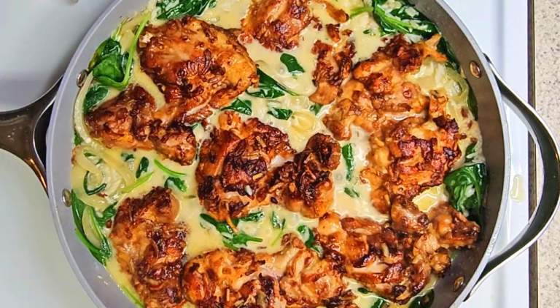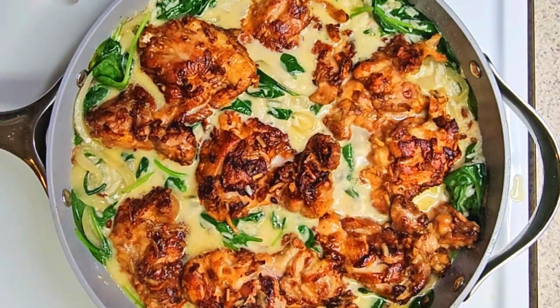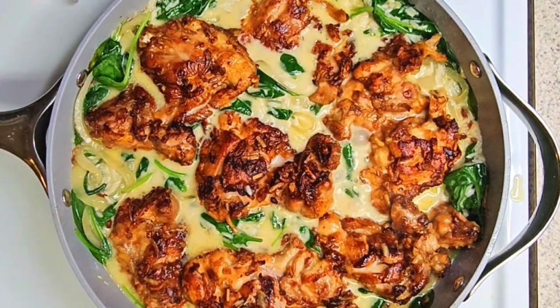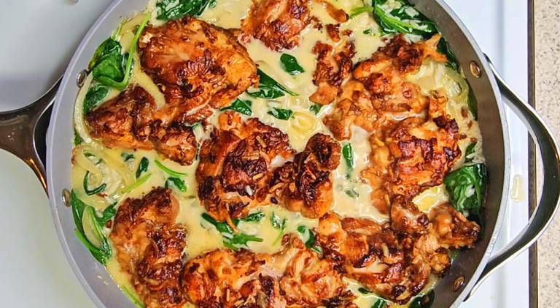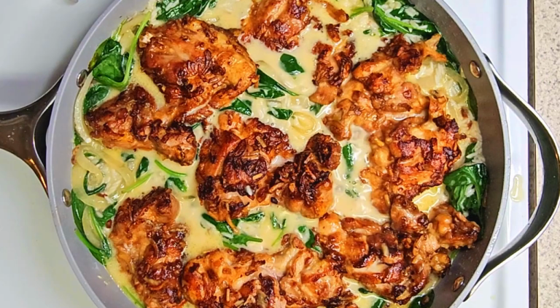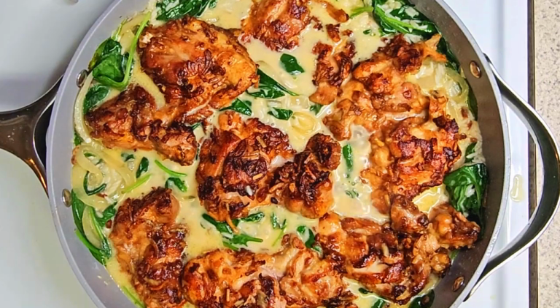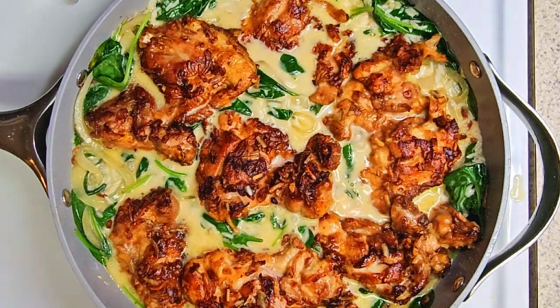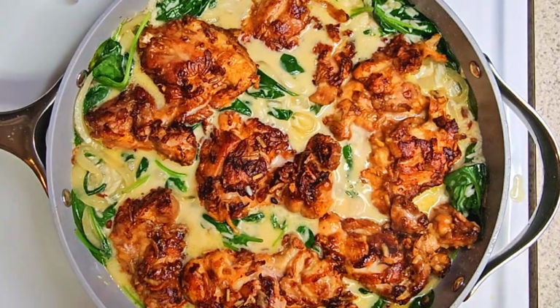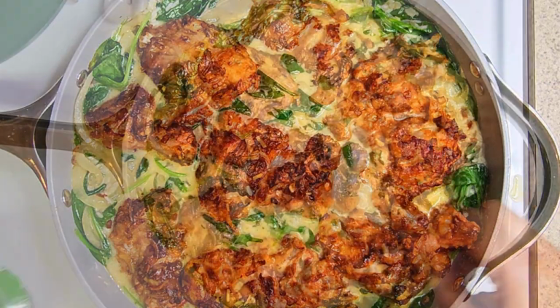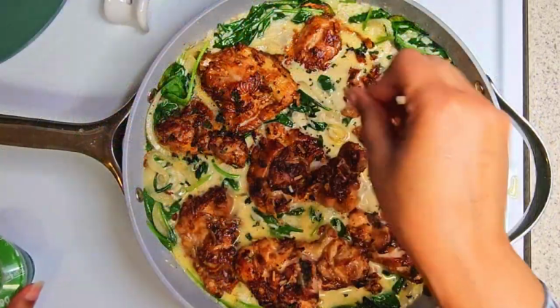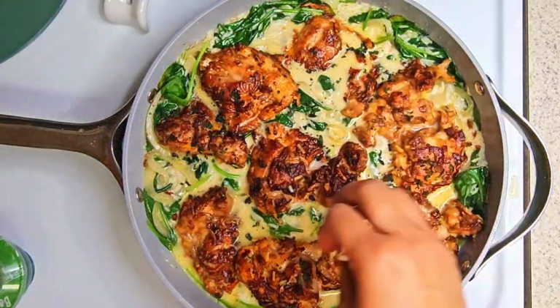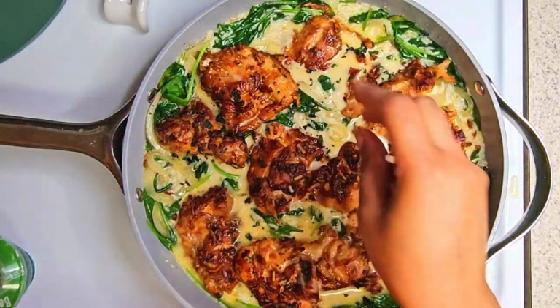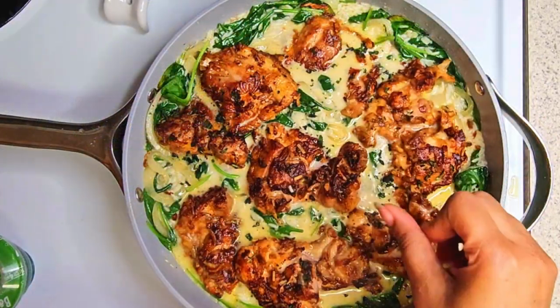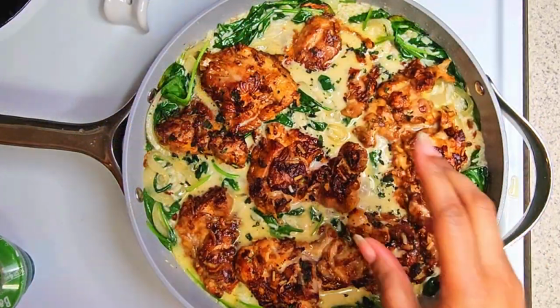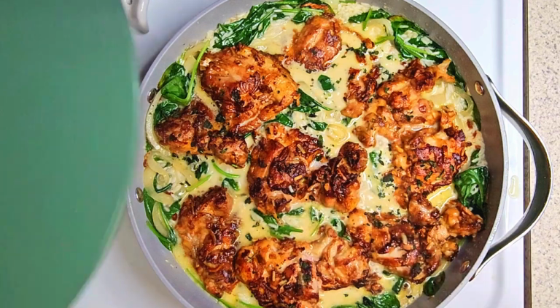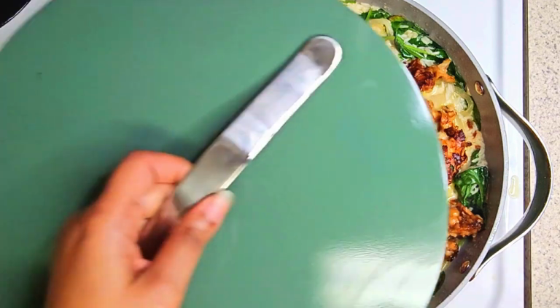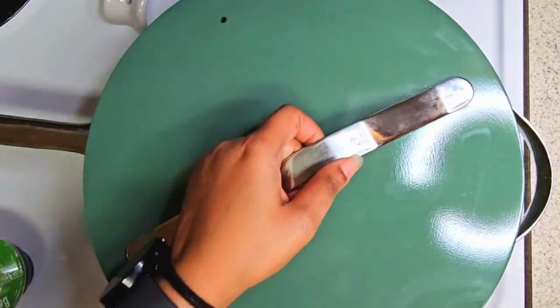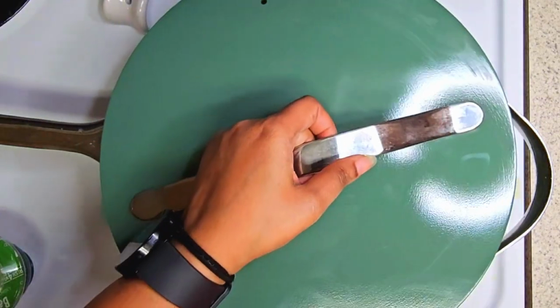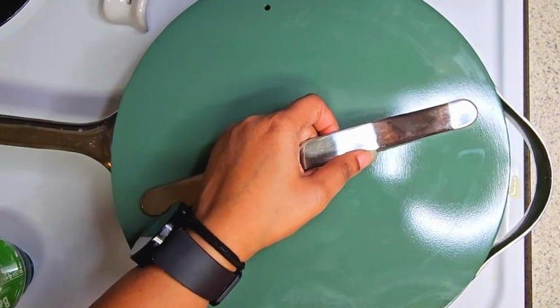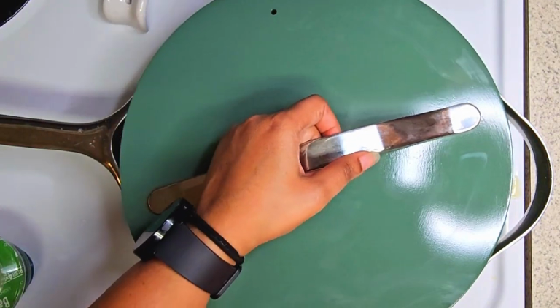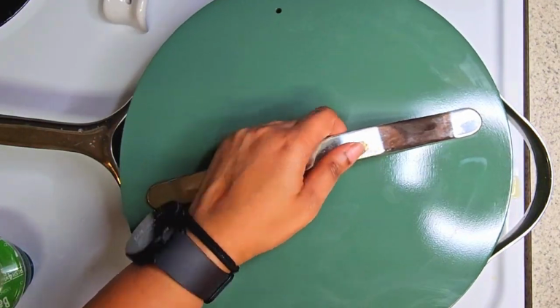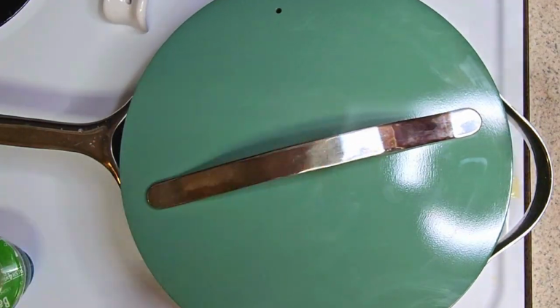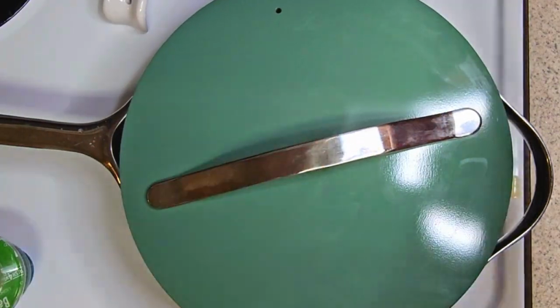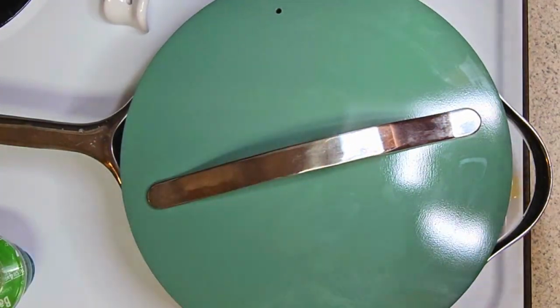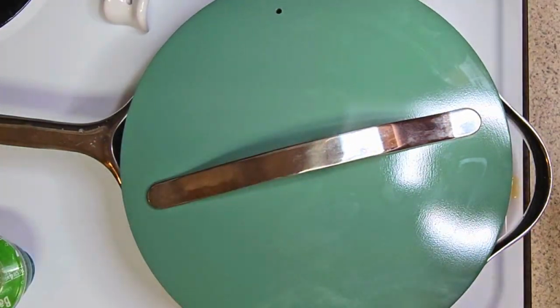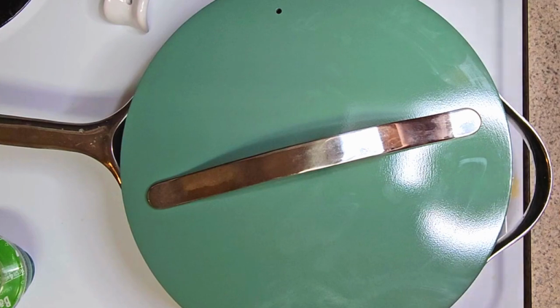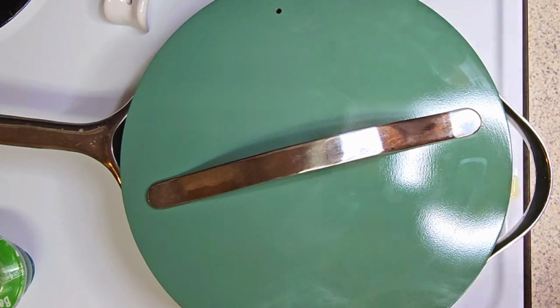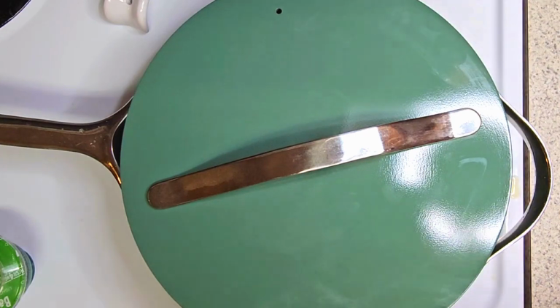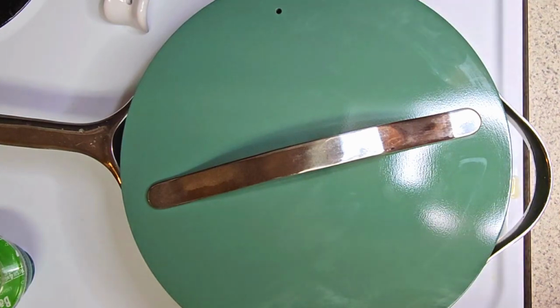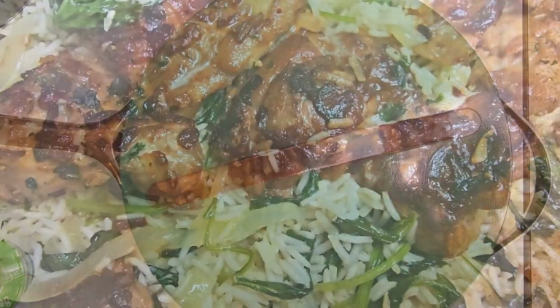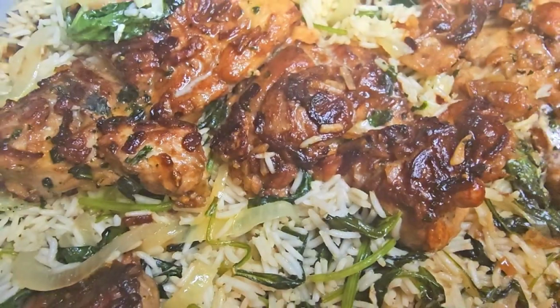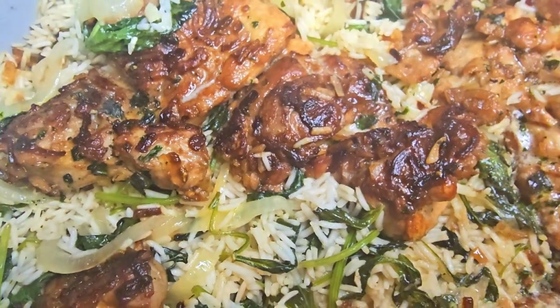What I do — you don't have to — is add a little bit of basil on top and some salt. Put the lid on and let this cook for about 25 minutes.